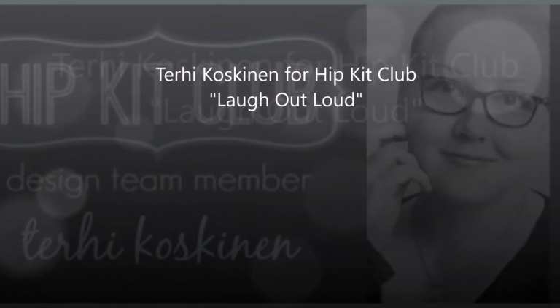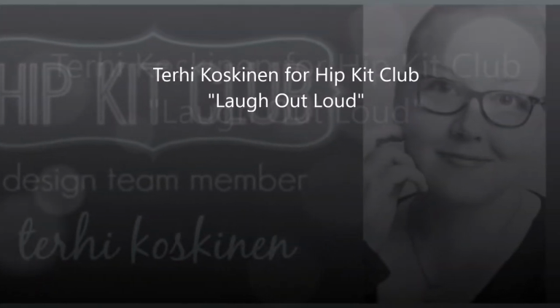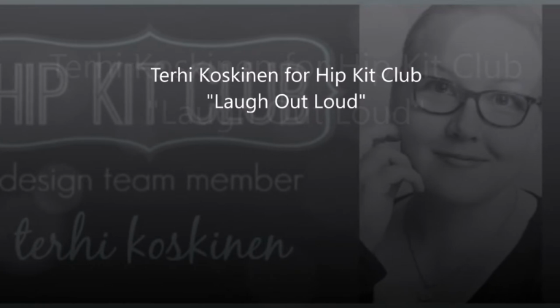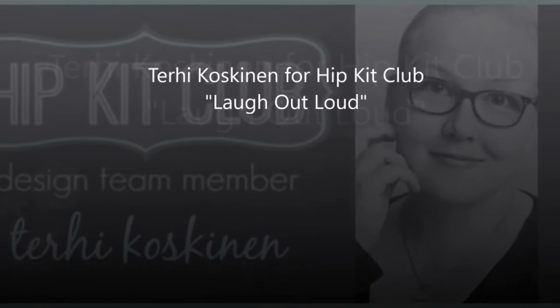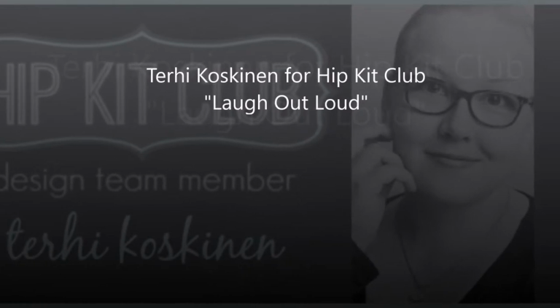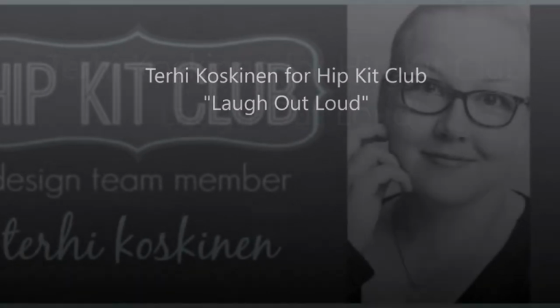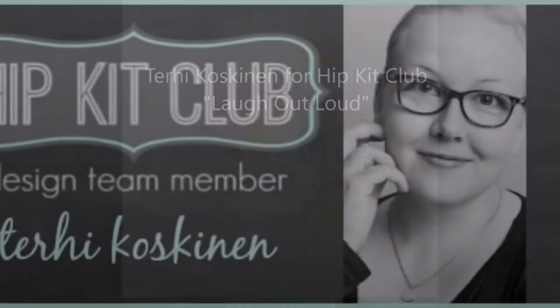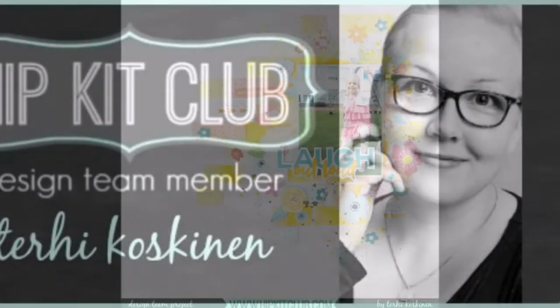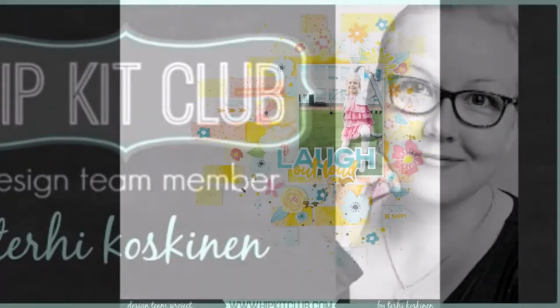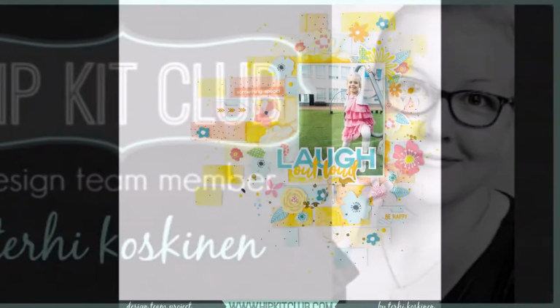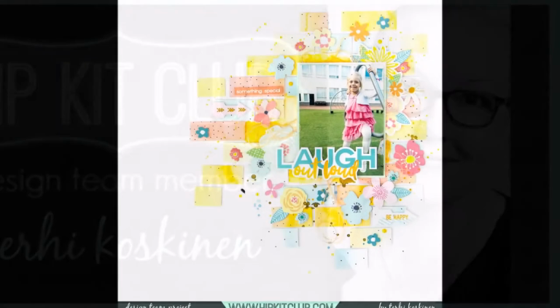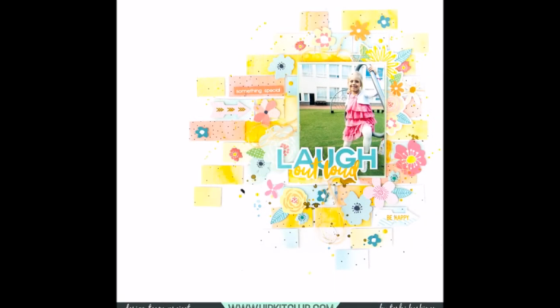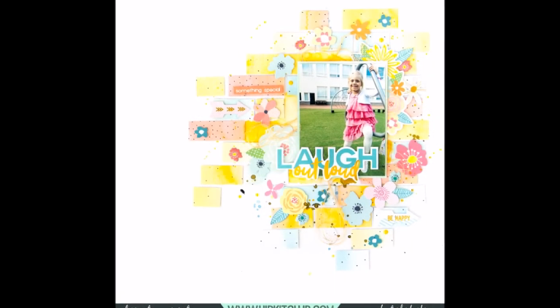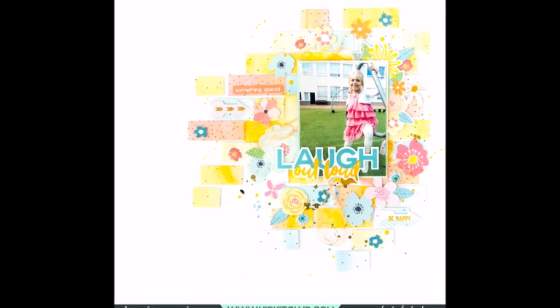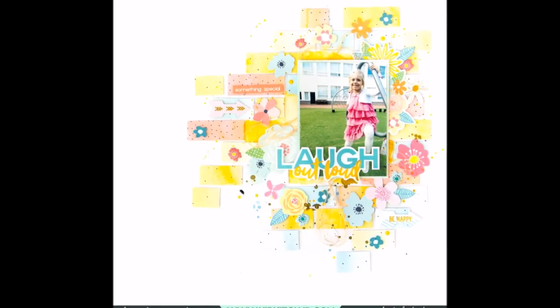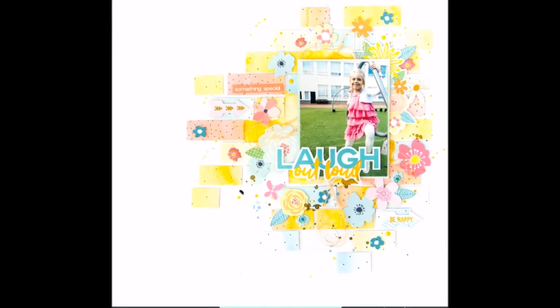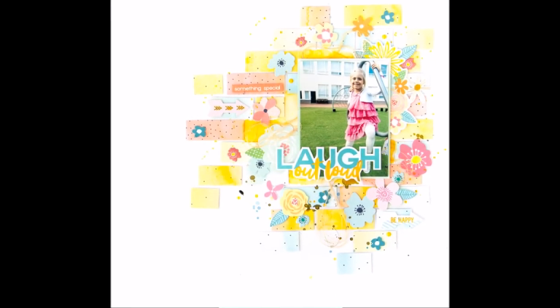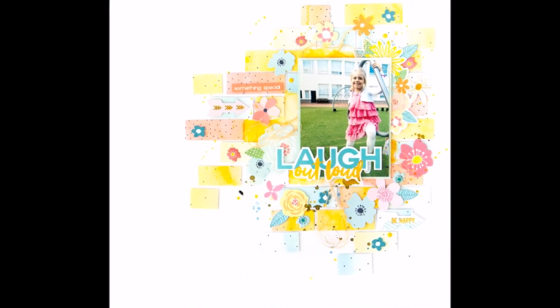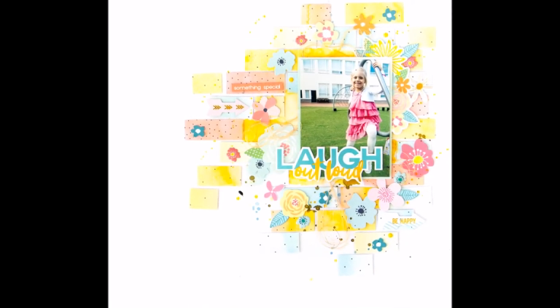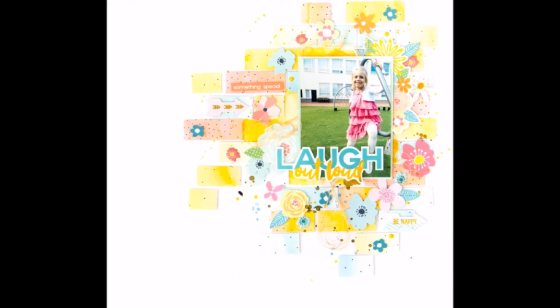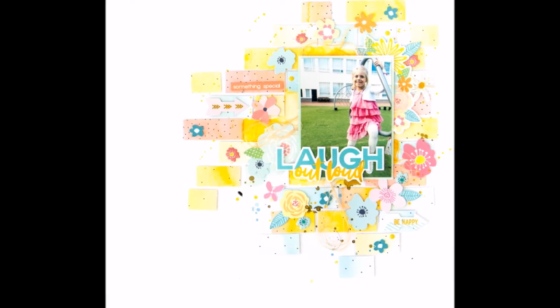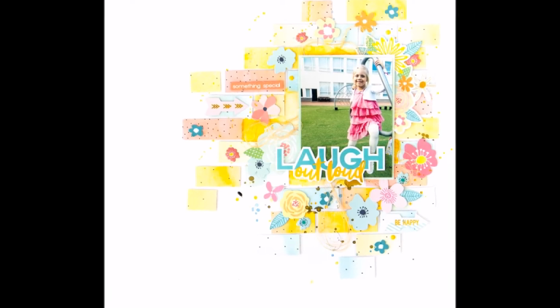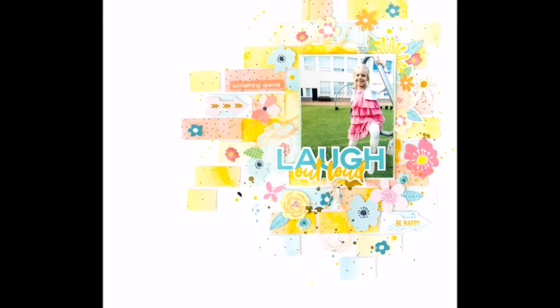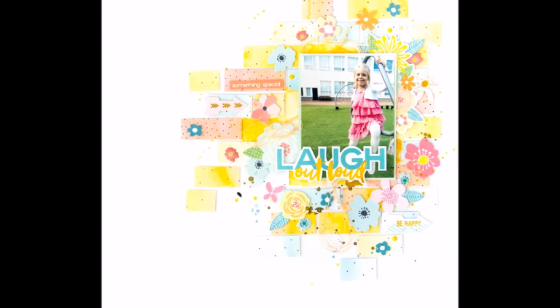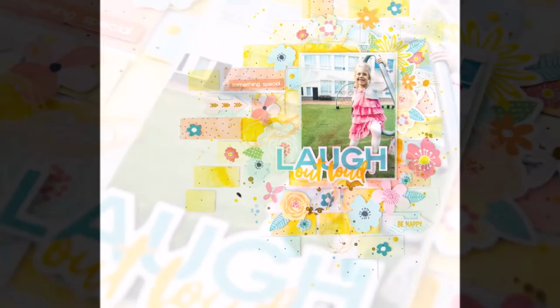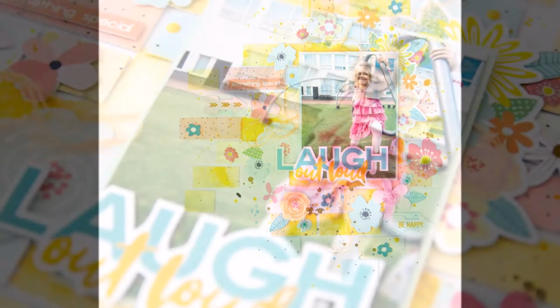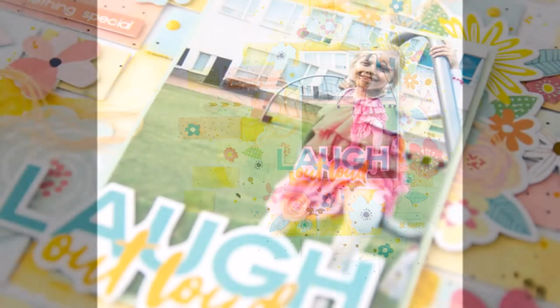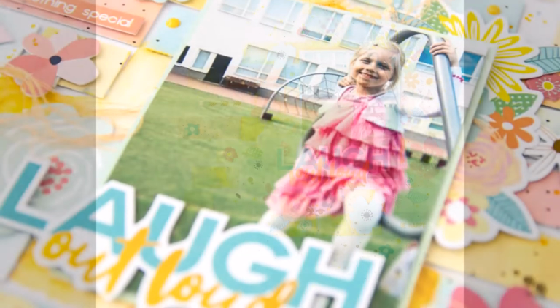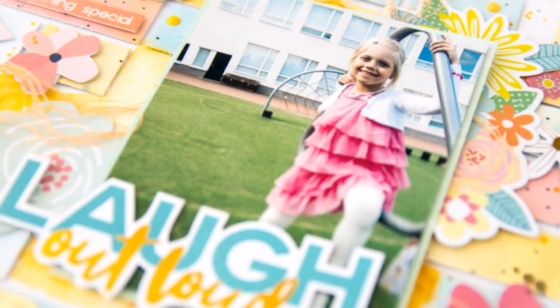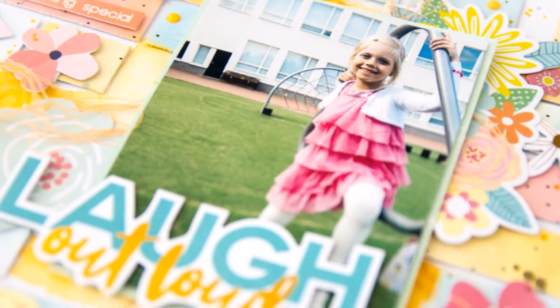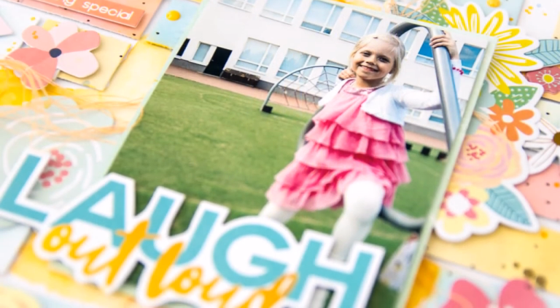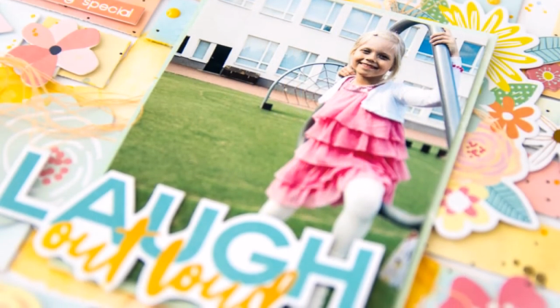Hi all, it's Terhi here. Today I'm playing with Hipkit Club weekly sketch in the Hipkit Club member forum on Facebook.